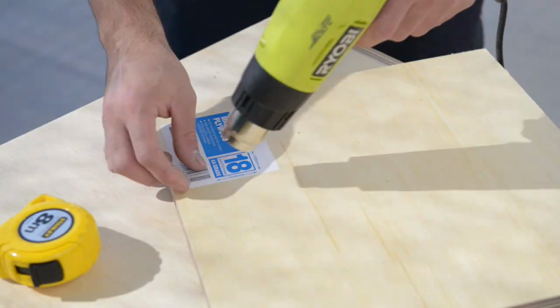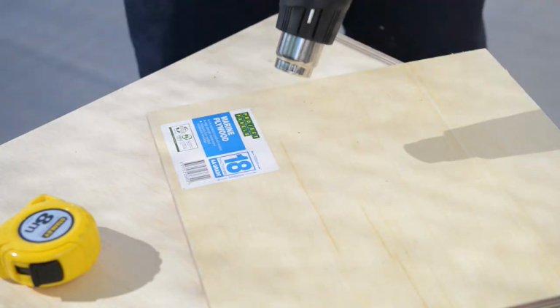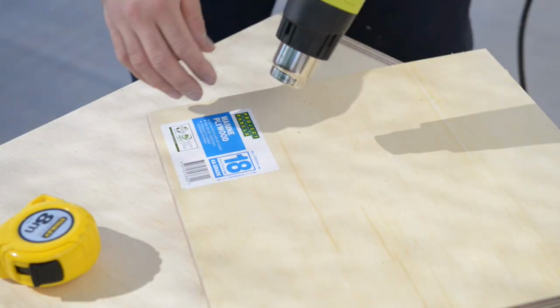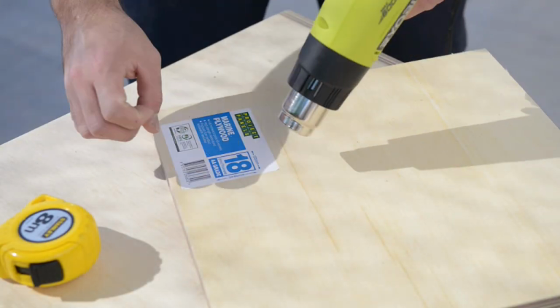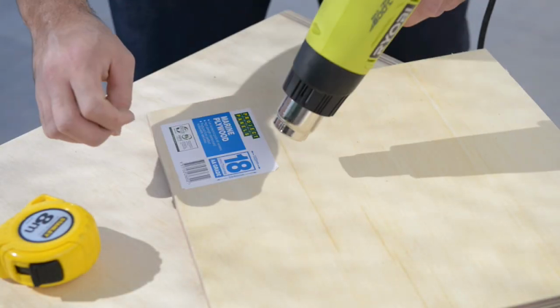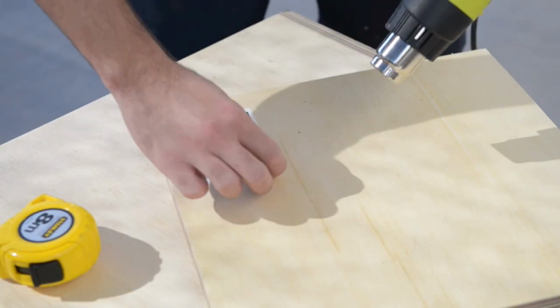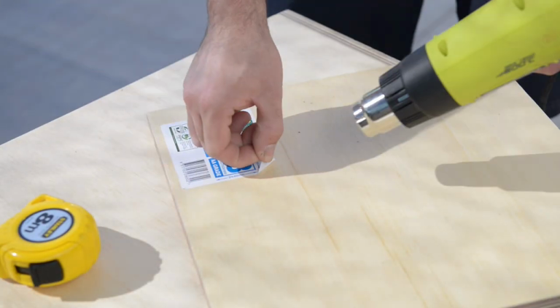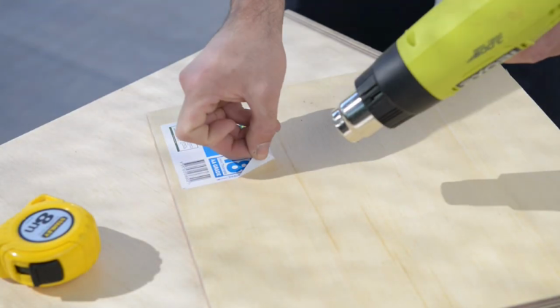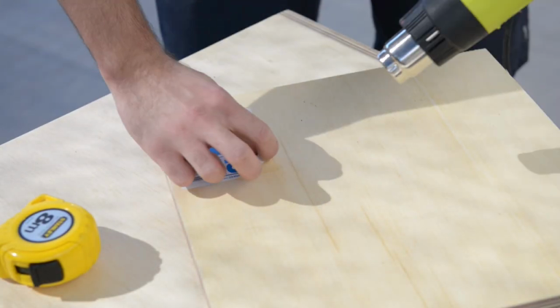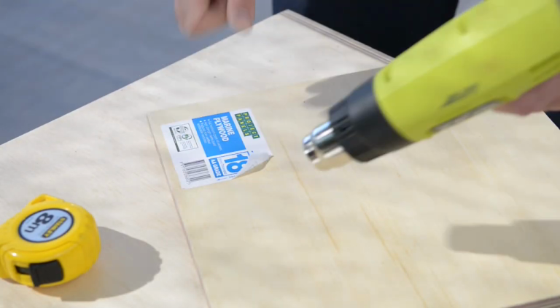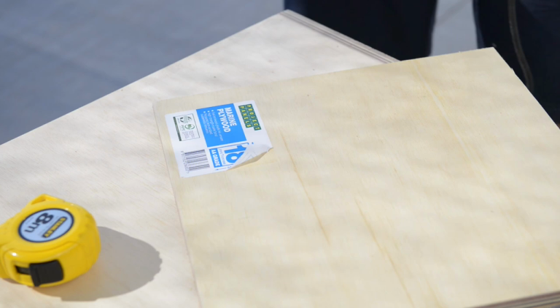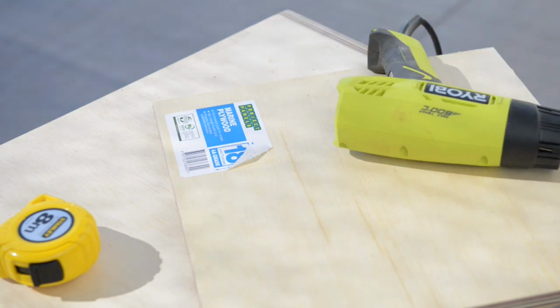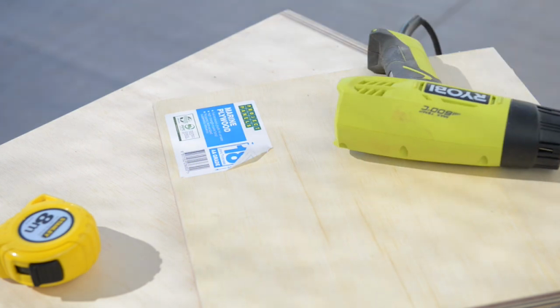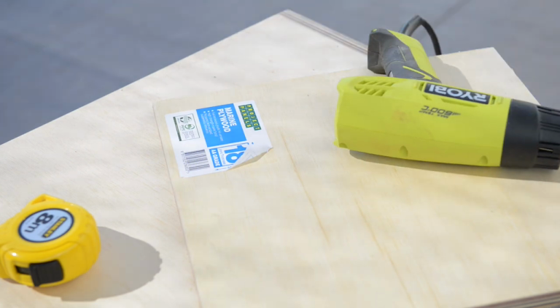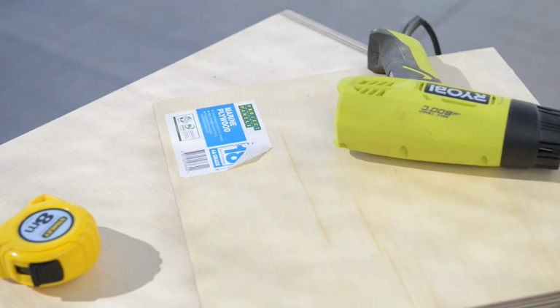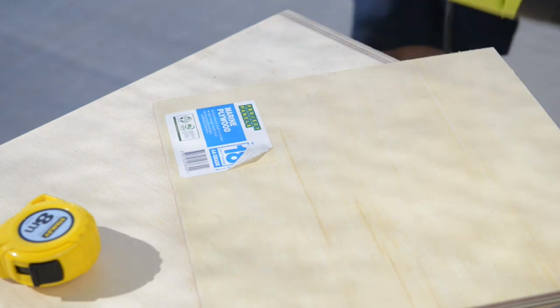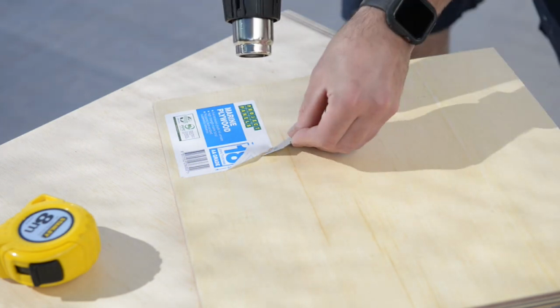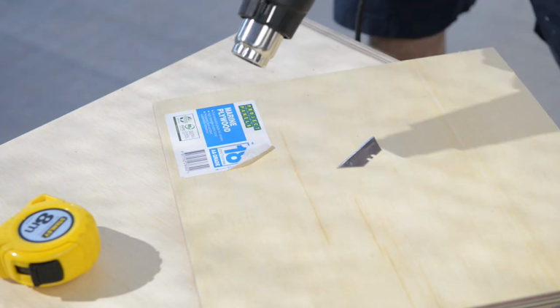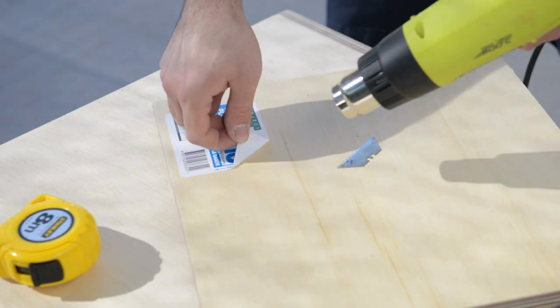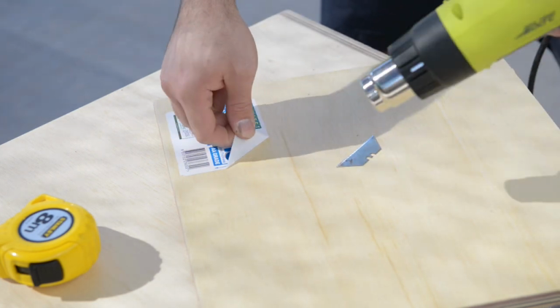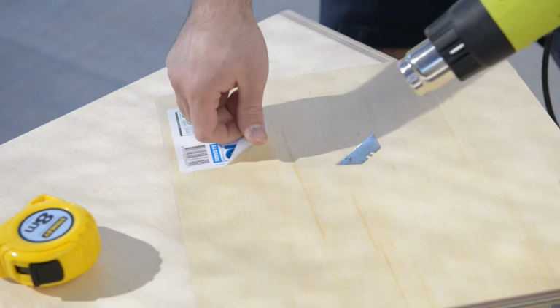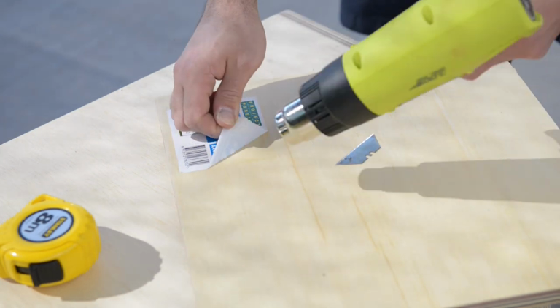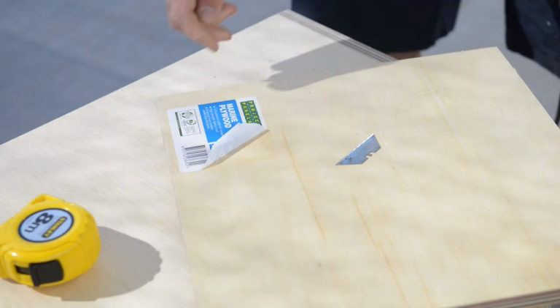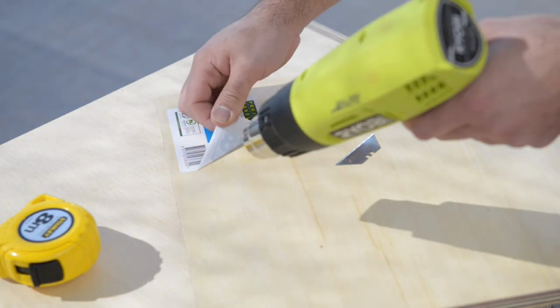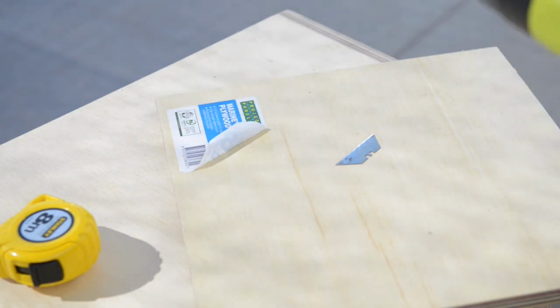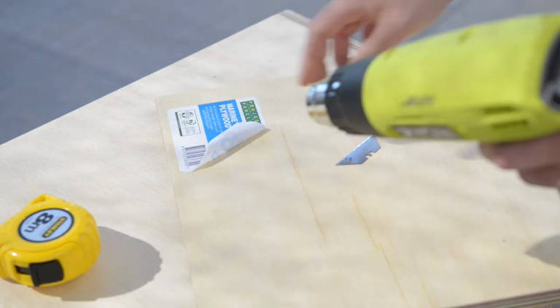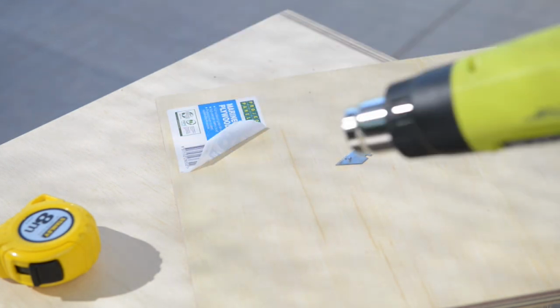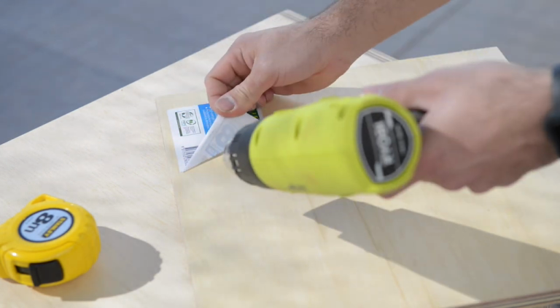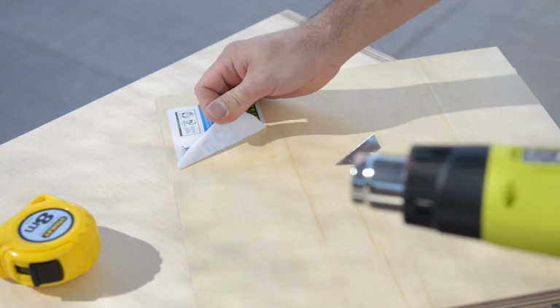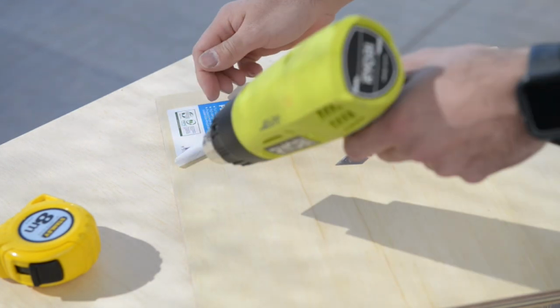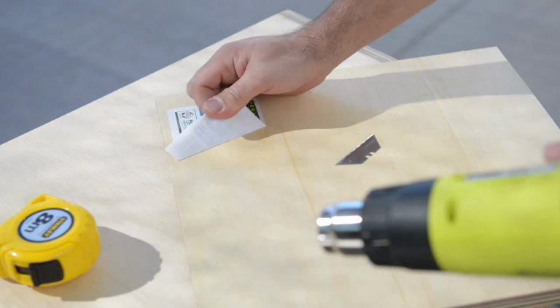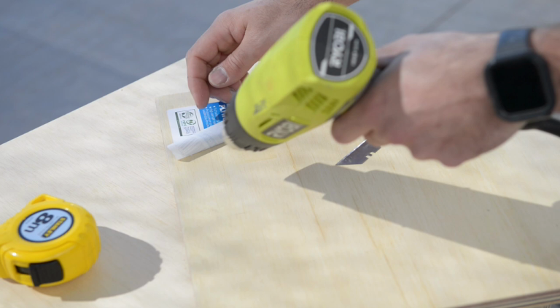Here's a little tip I learnt to get stickers off: use a hot air gun and peel back the sticker slowly. You might need to use a razor blade to get the uncooperative bits off.